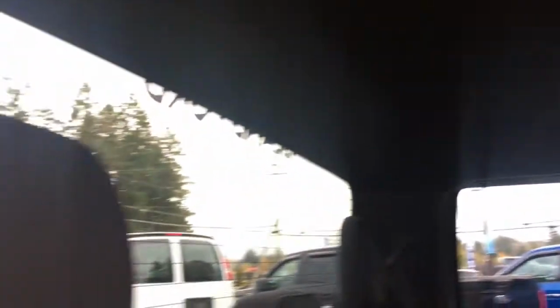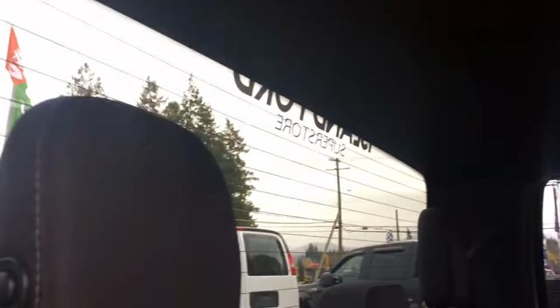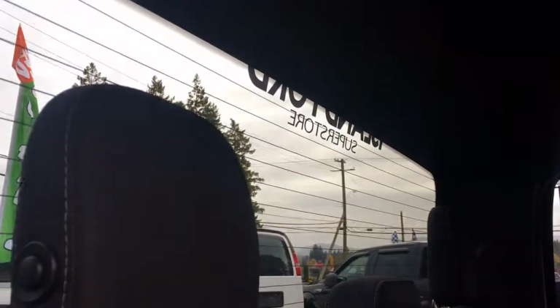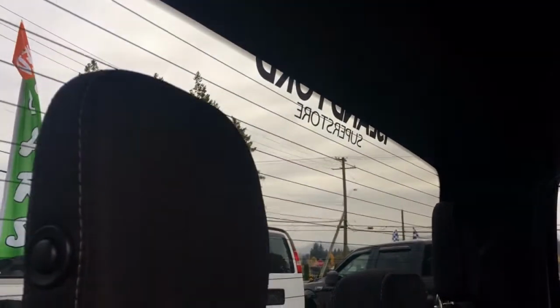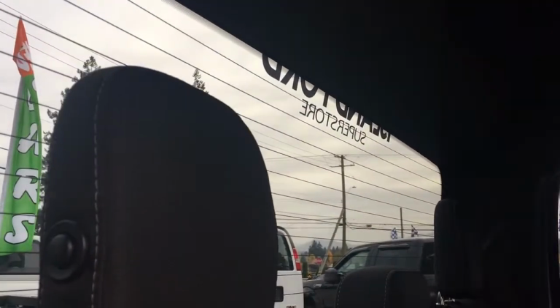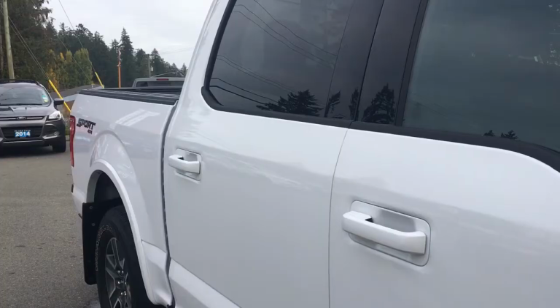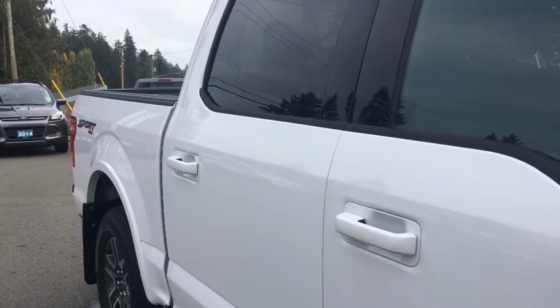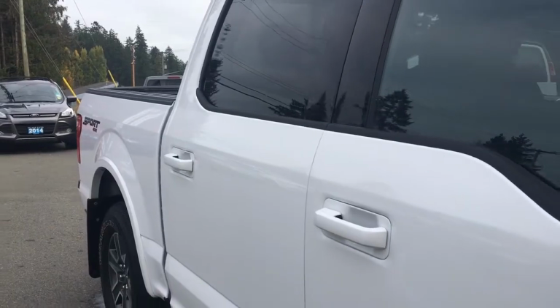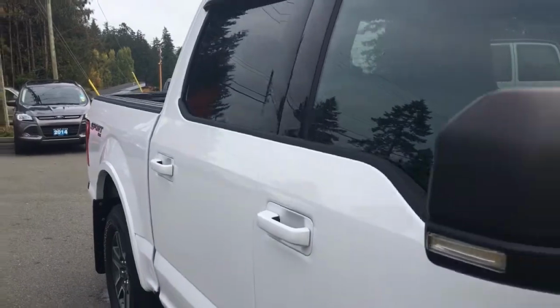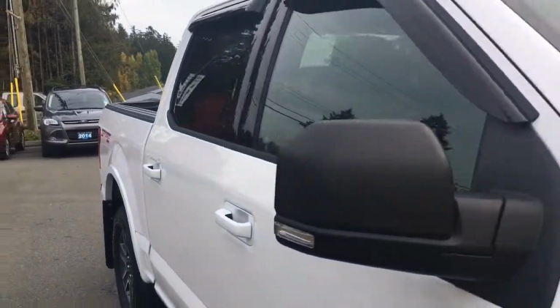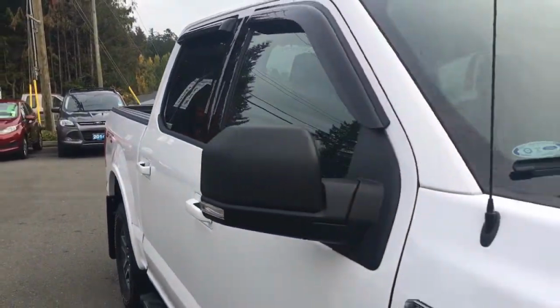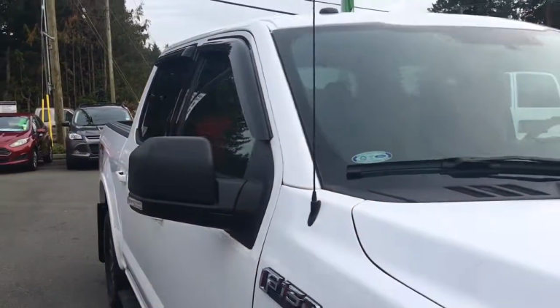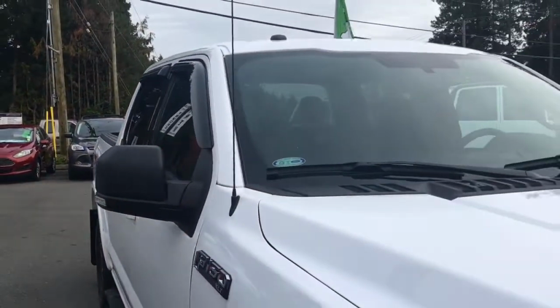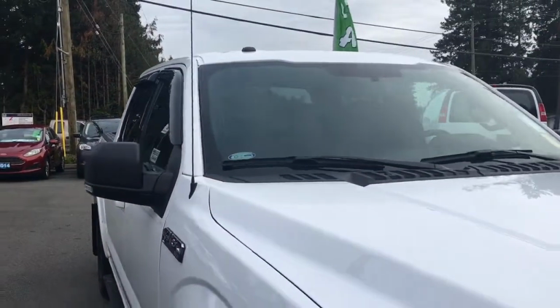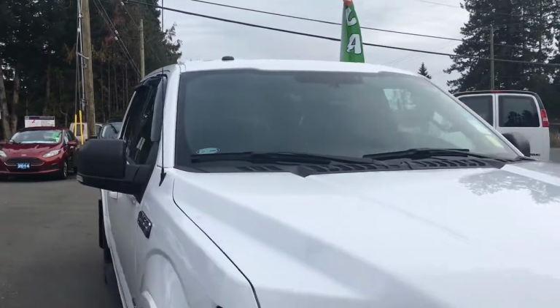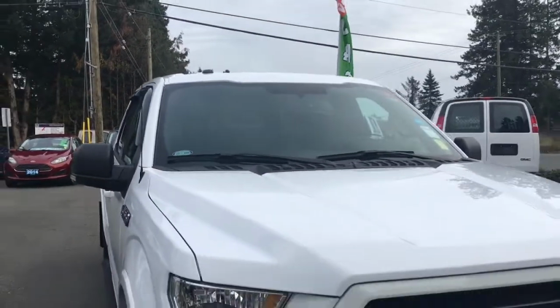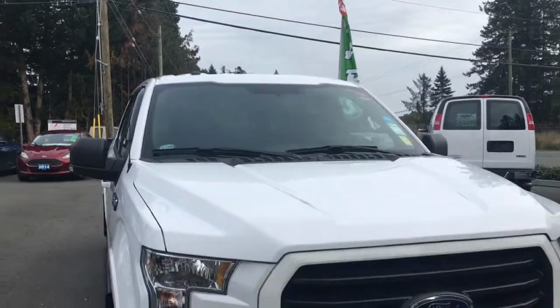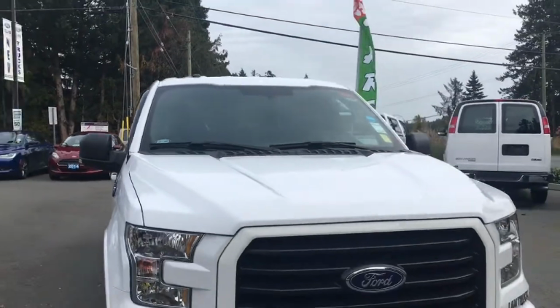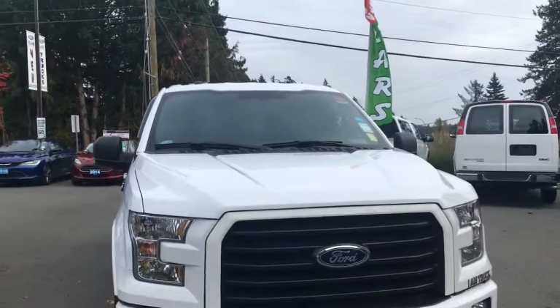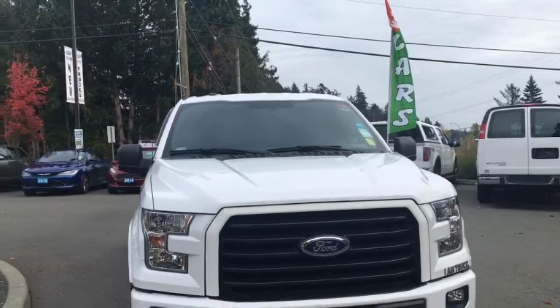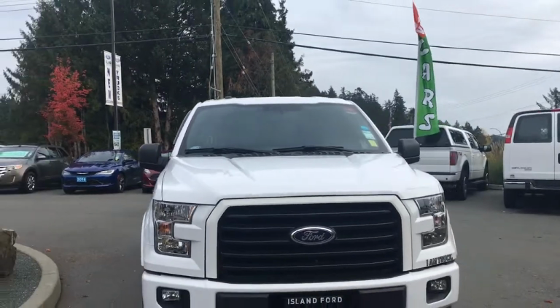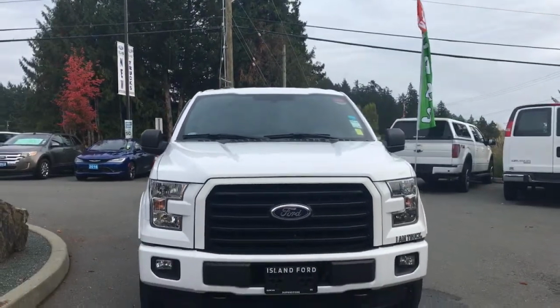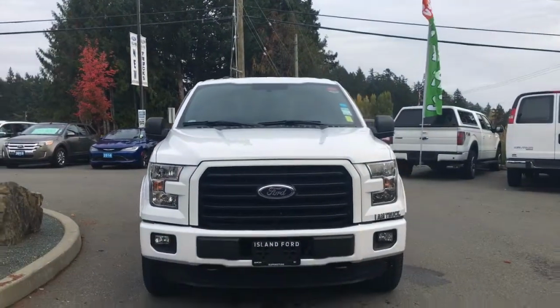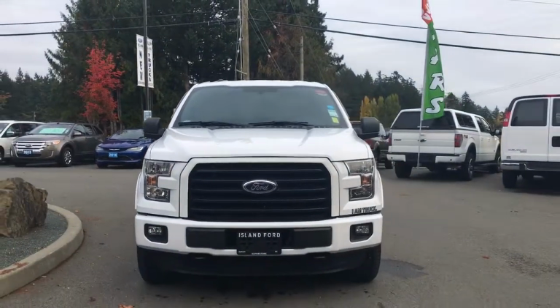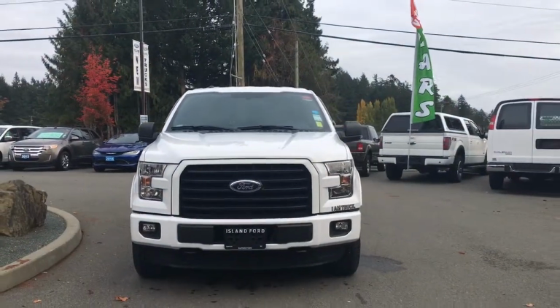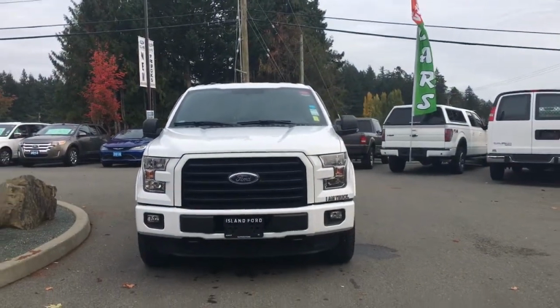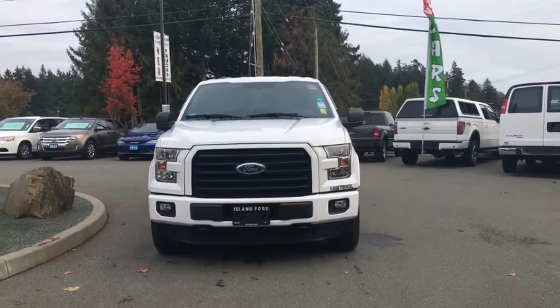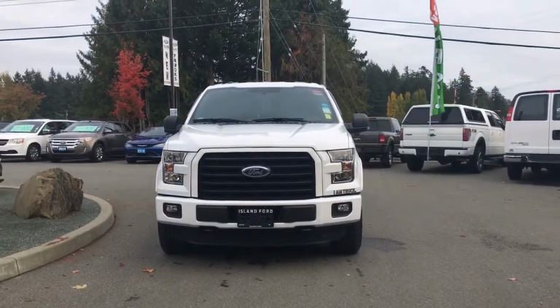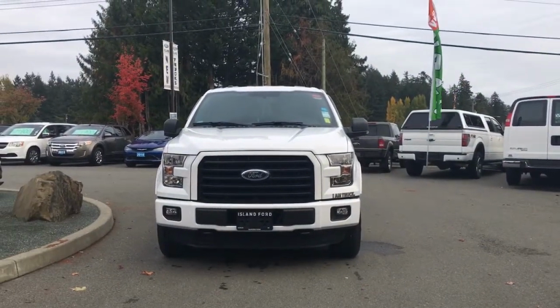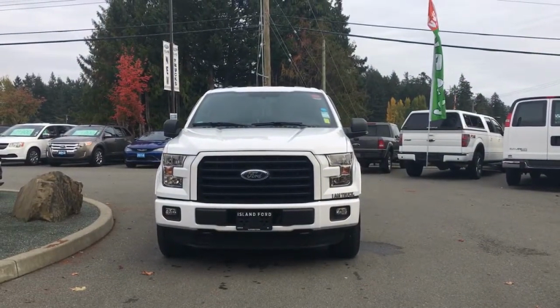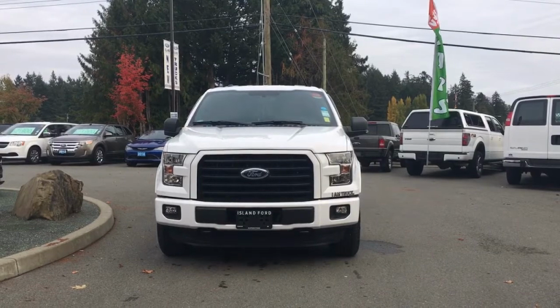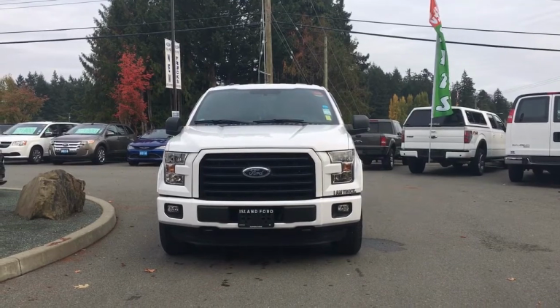In the back, access to a big window. Colored bumper, mud flaps, five and a half foot box, privacy glass in the back windows with window vents, heated and powered side view mirrors, halogen headlights, fog lights, tow hooks, and so many more reasons to visit us at Island Ford Superstore, BC's number one rated Ford dealer.